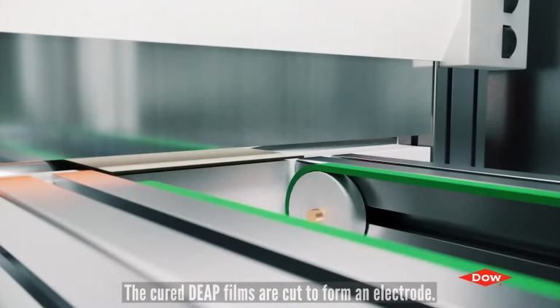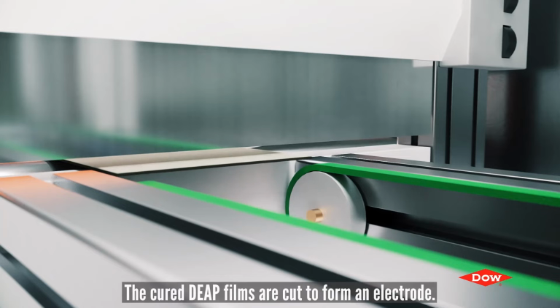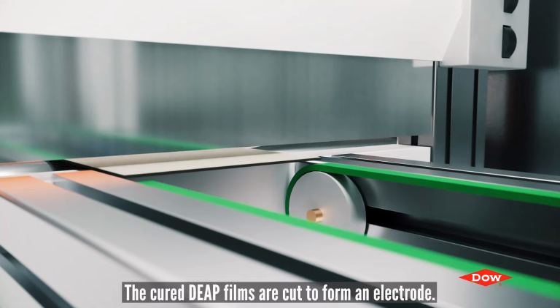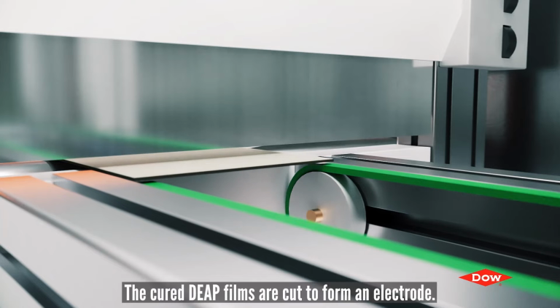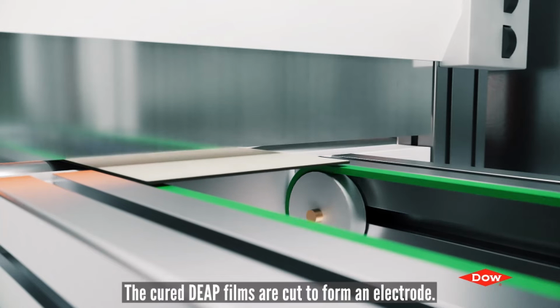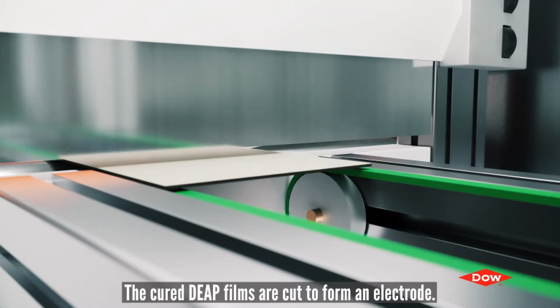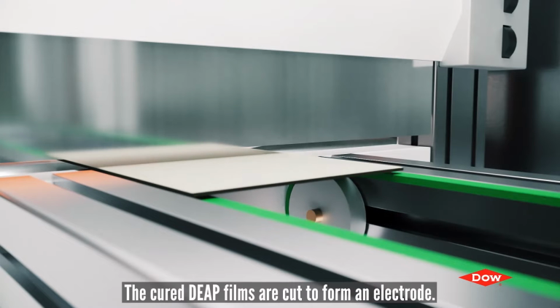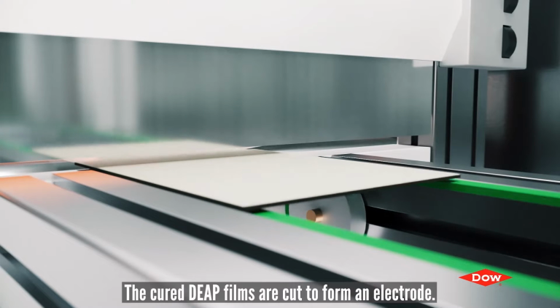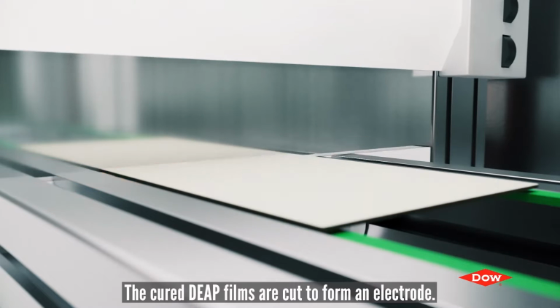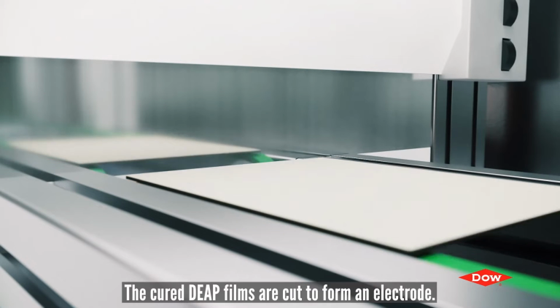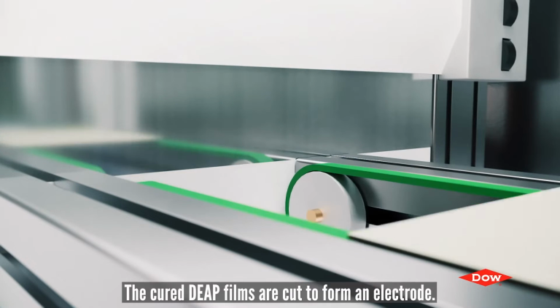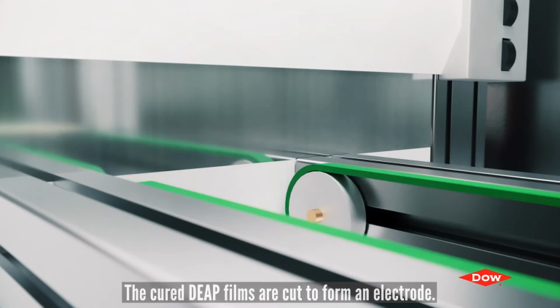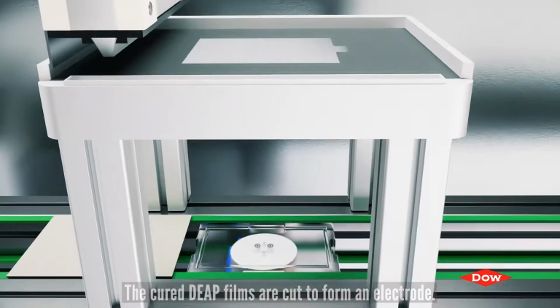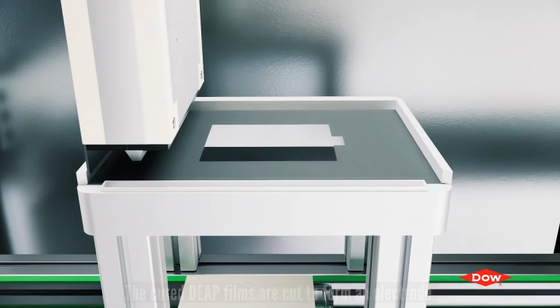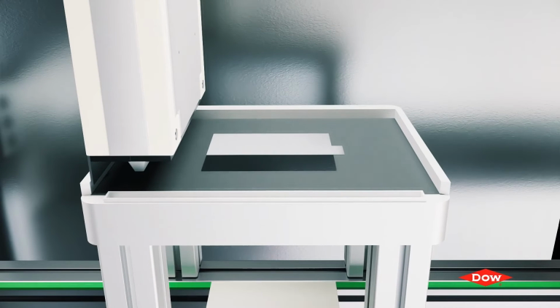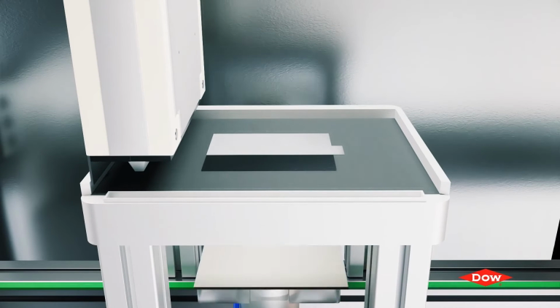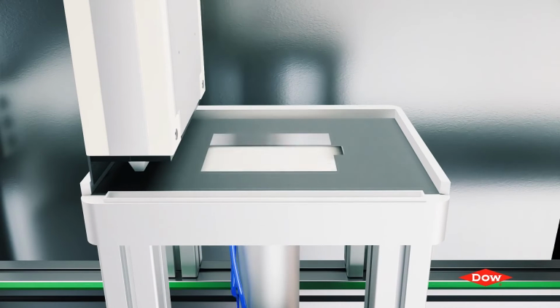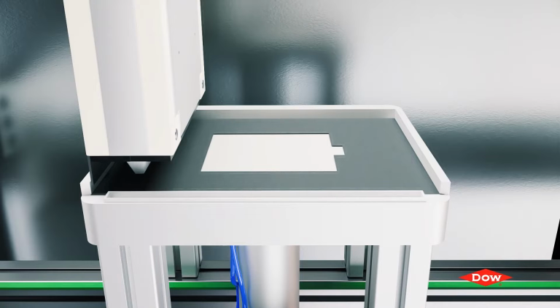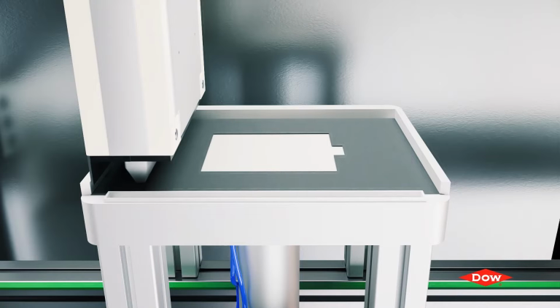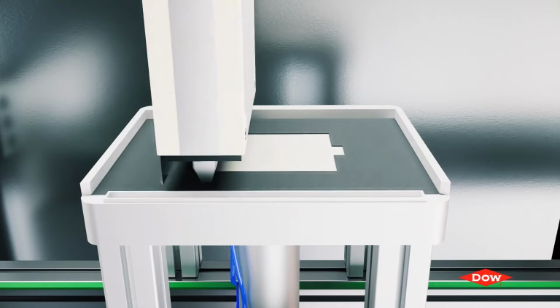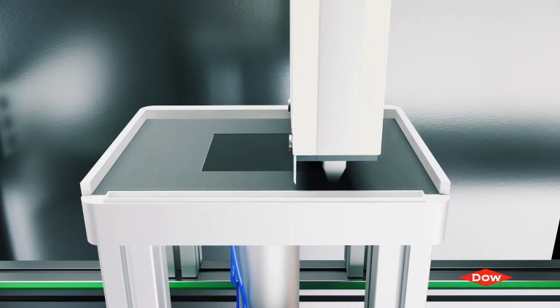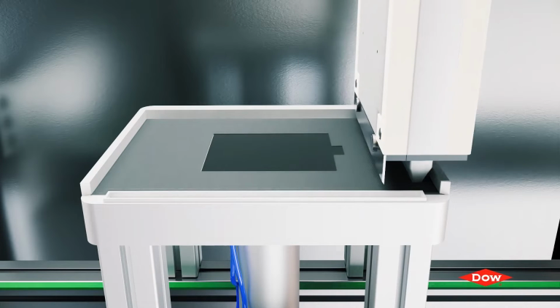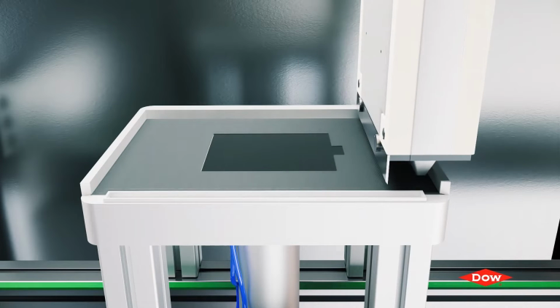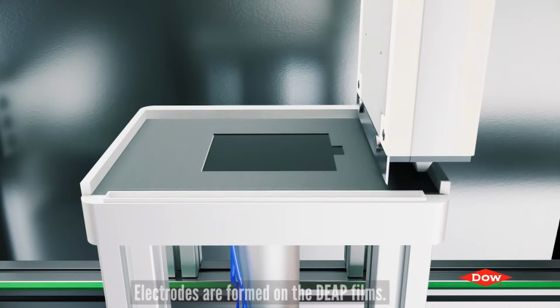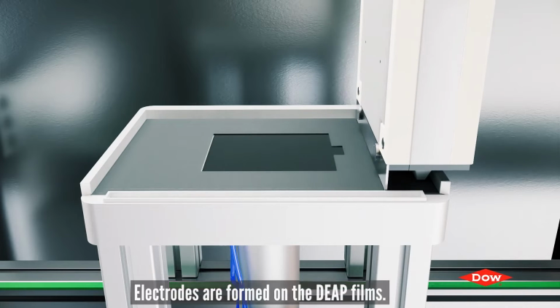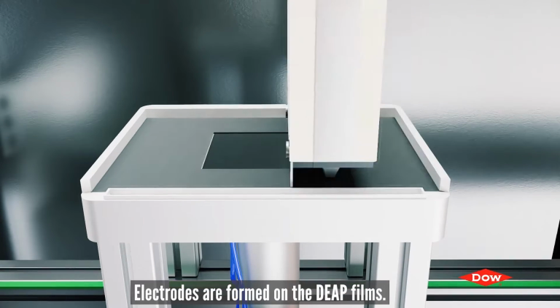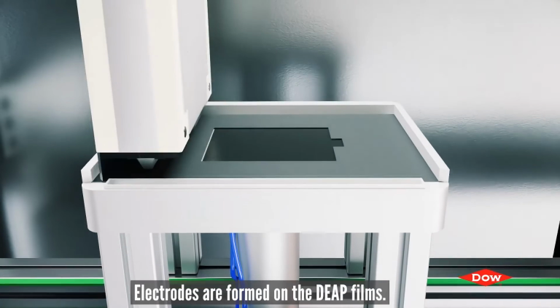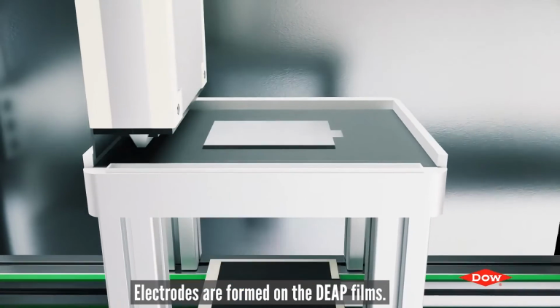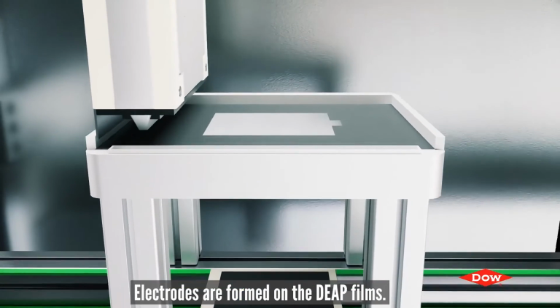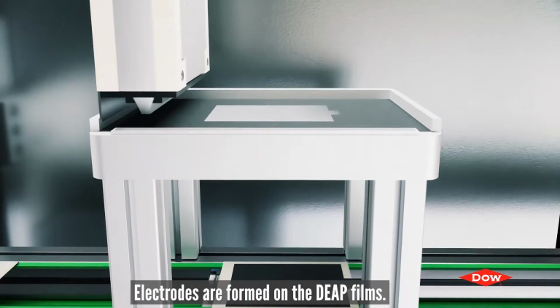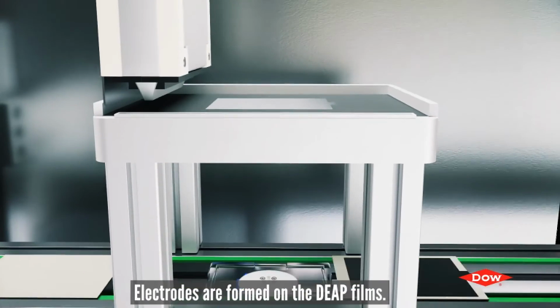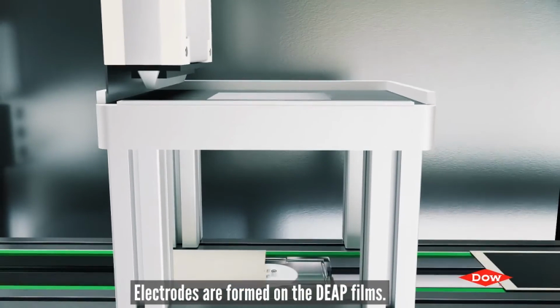The cured DEAP films are cut to form an electrode. Electrodes are then formed on the DEAP films.